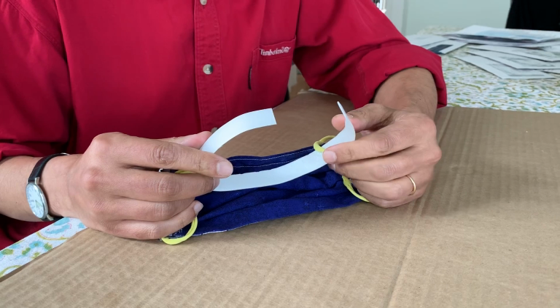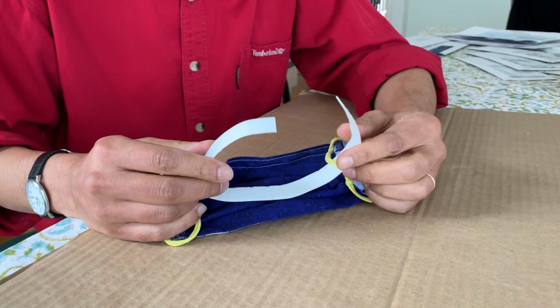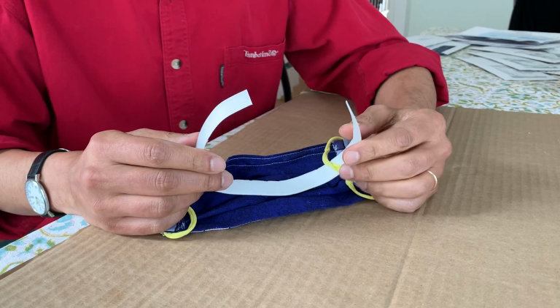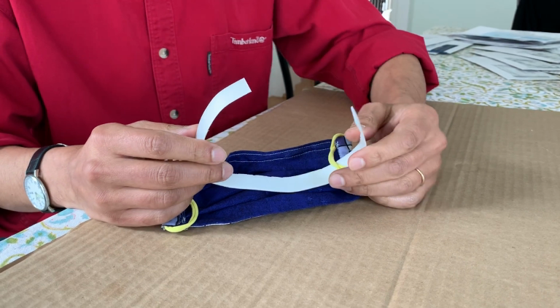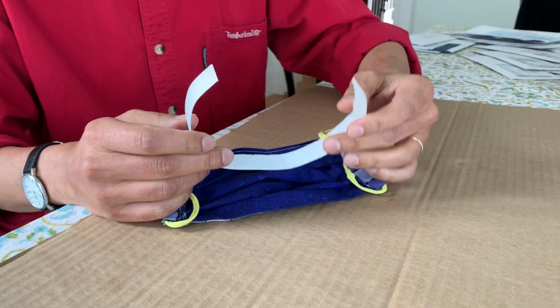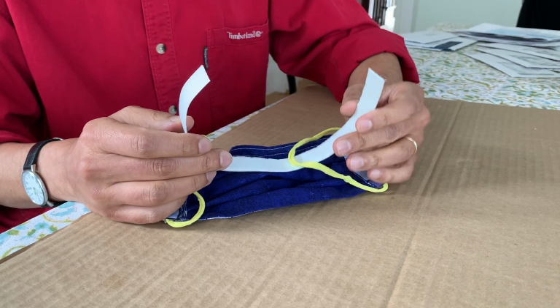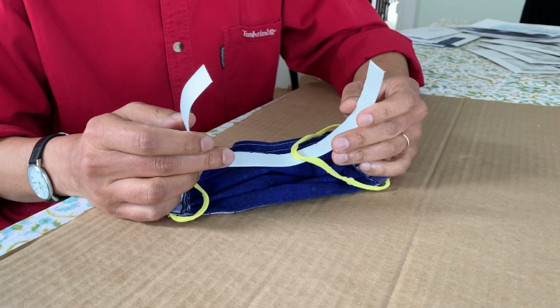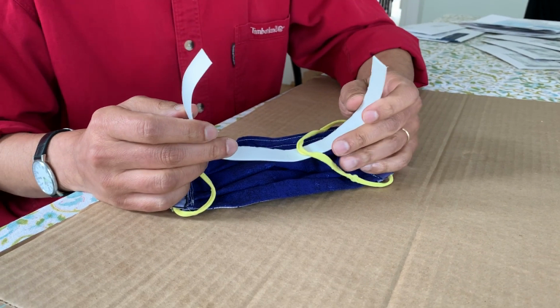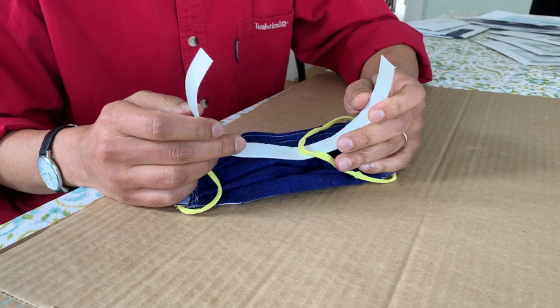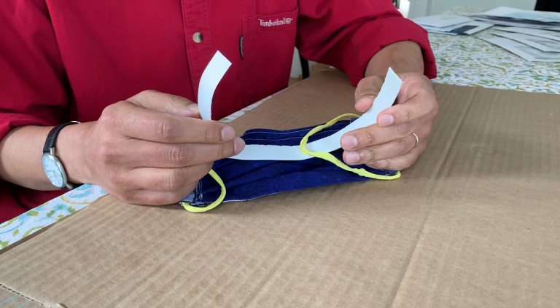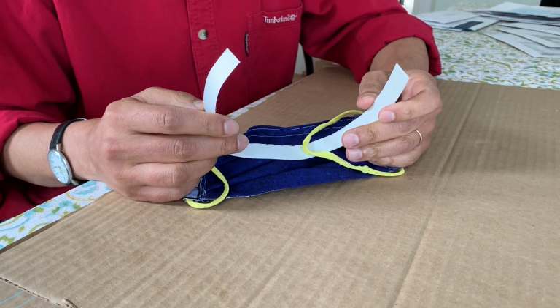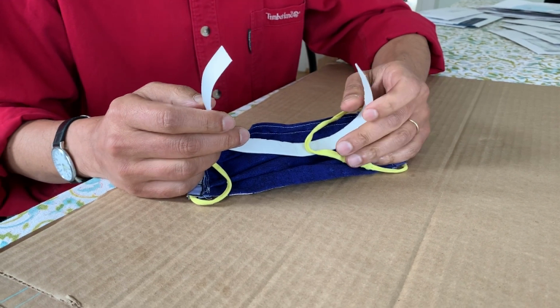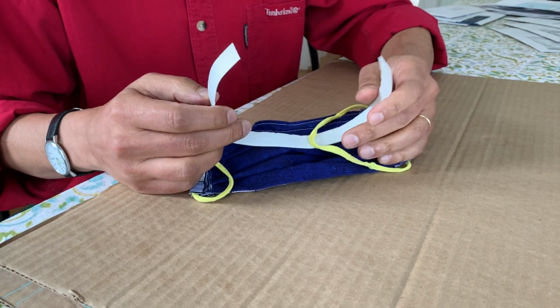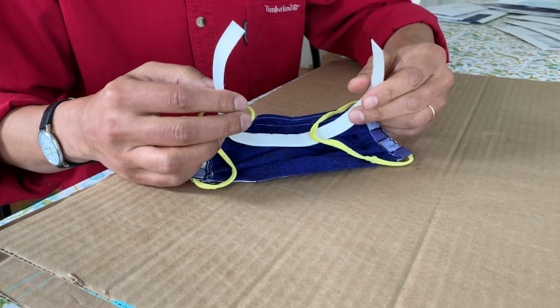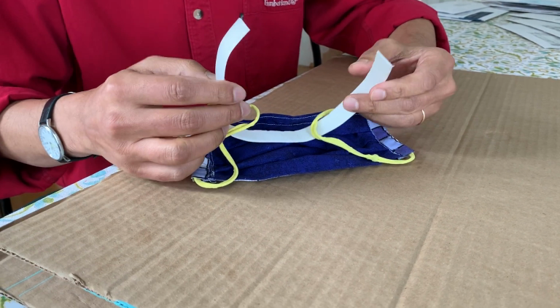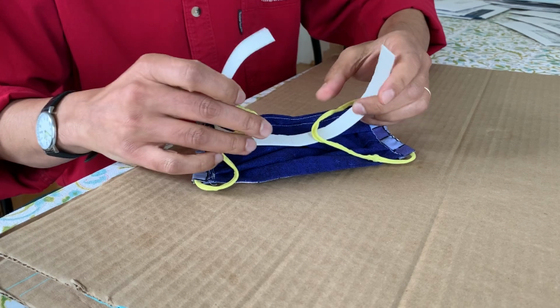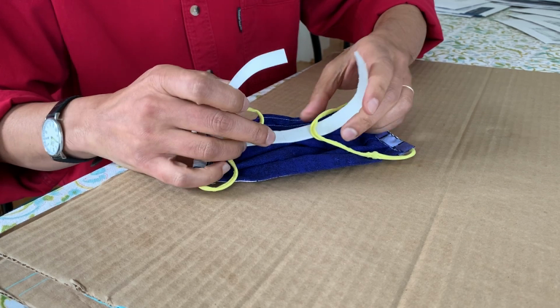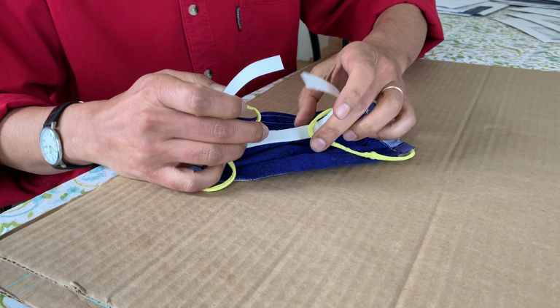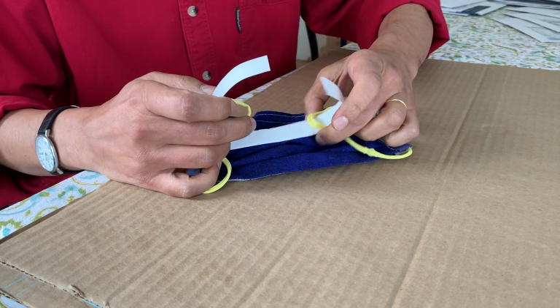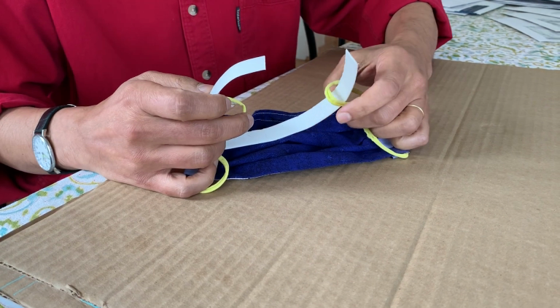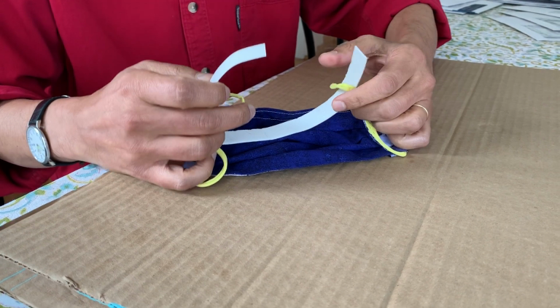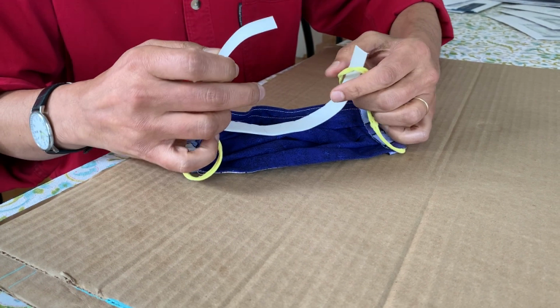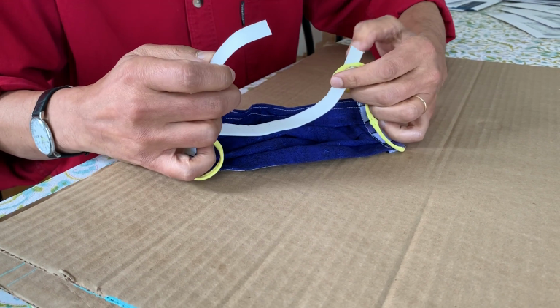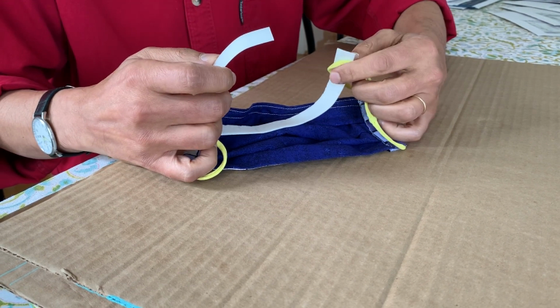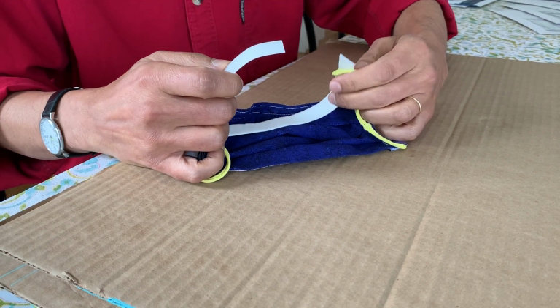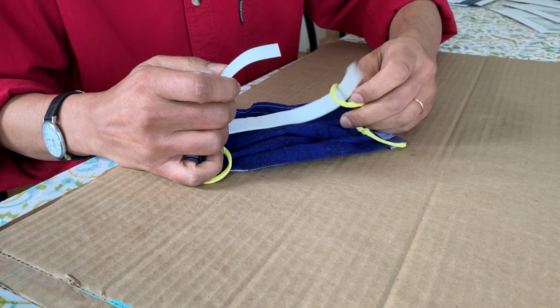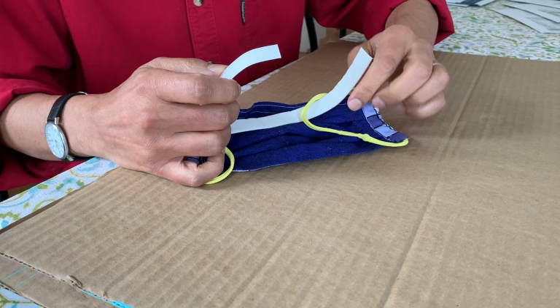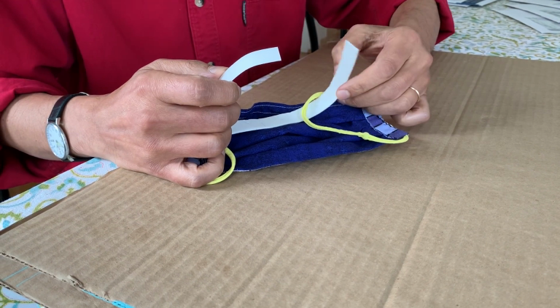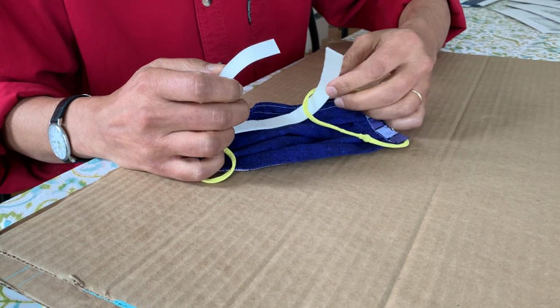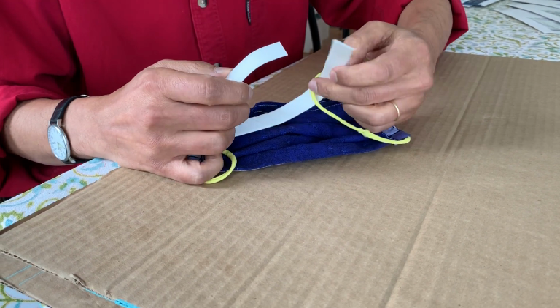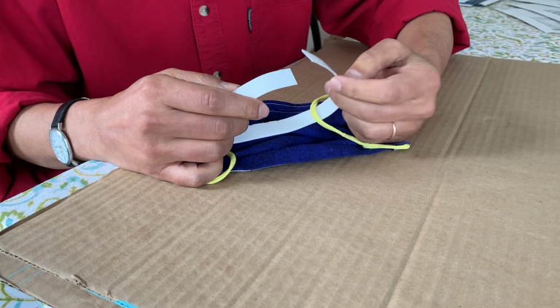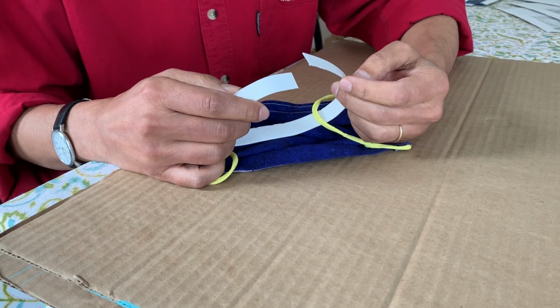Okay everybody, here's a follow-on helpful tip for the ComfyLoop. If you want to establish maximum control so it doesn't unpeel on you when you don't want it to.